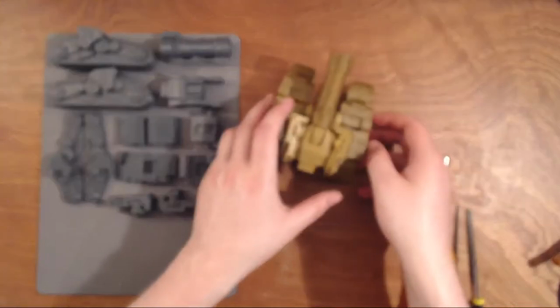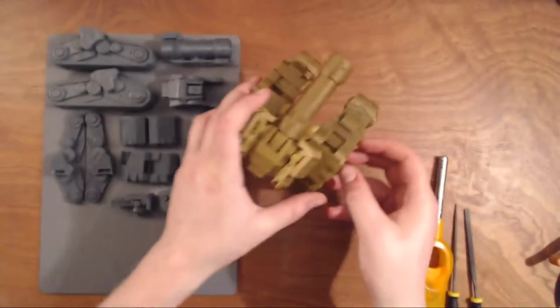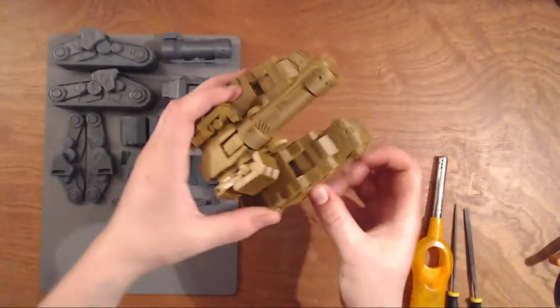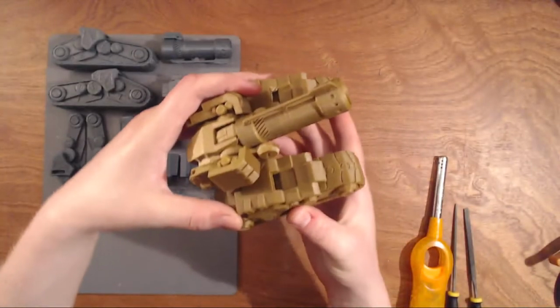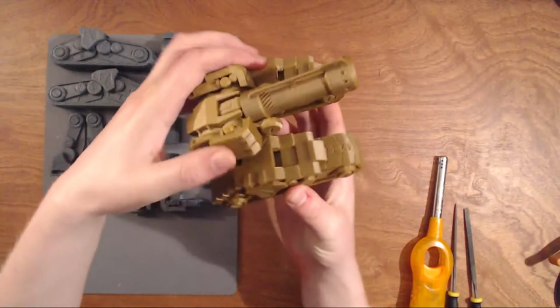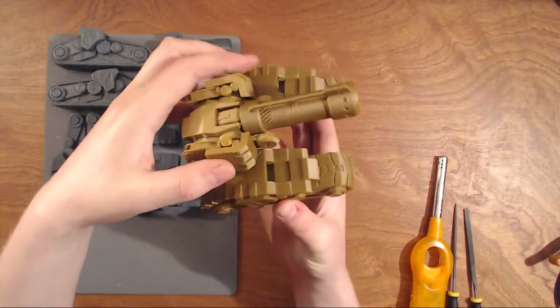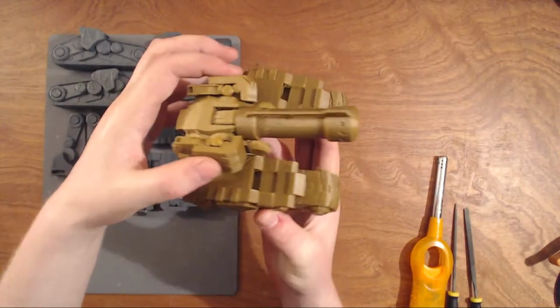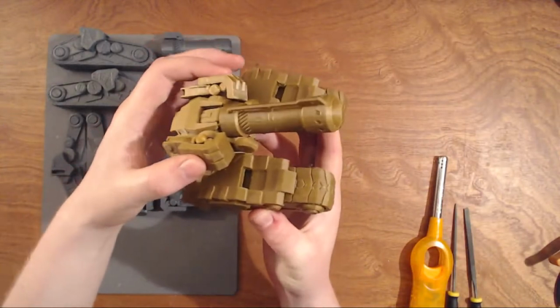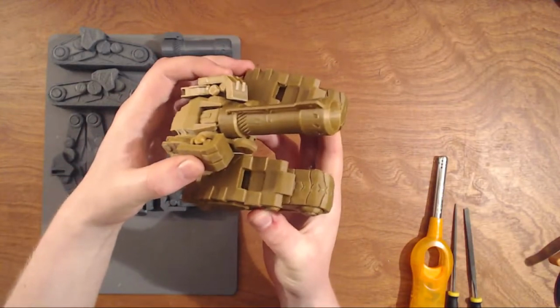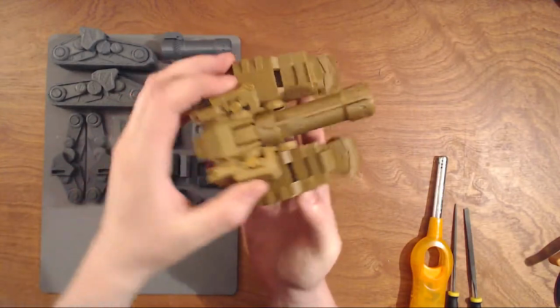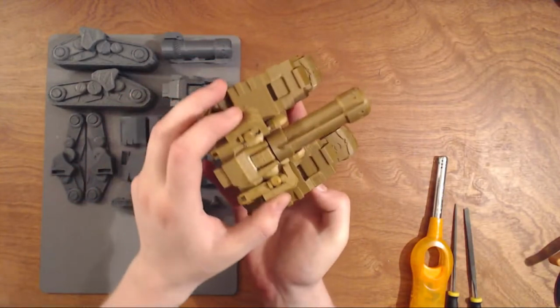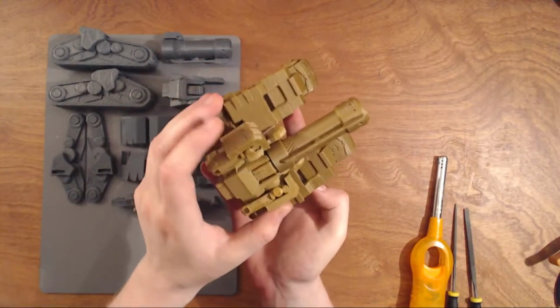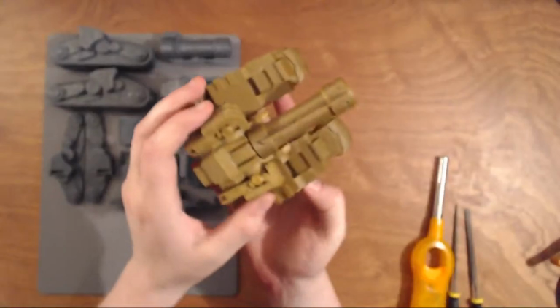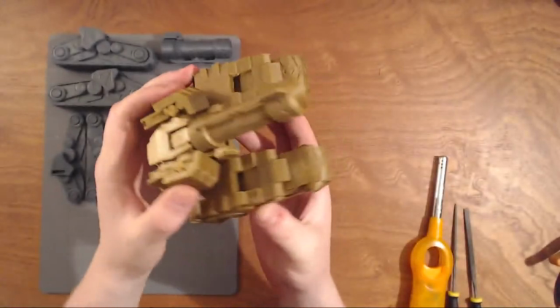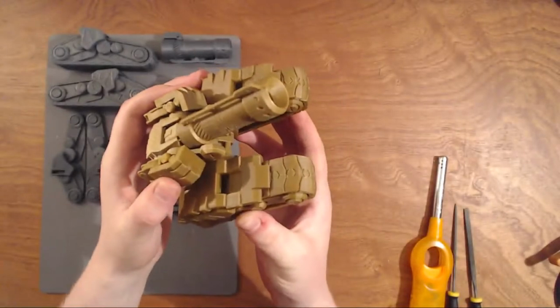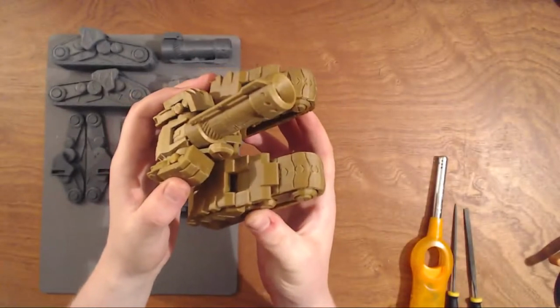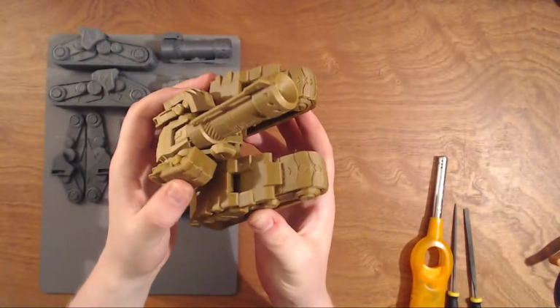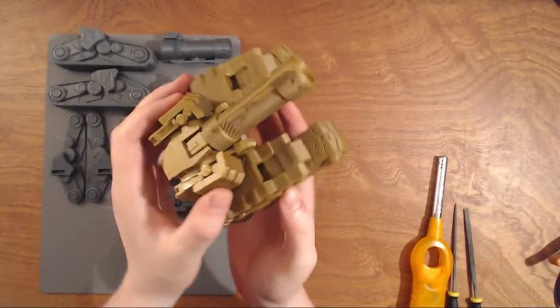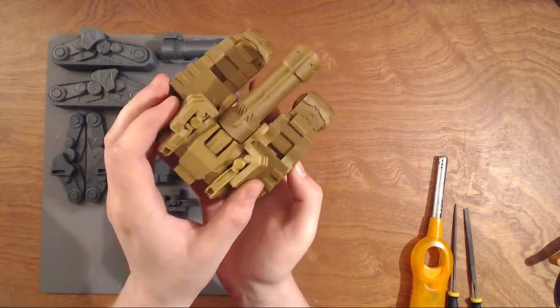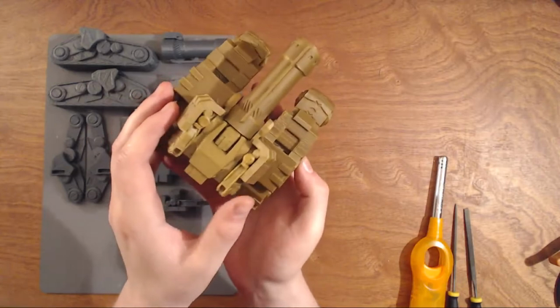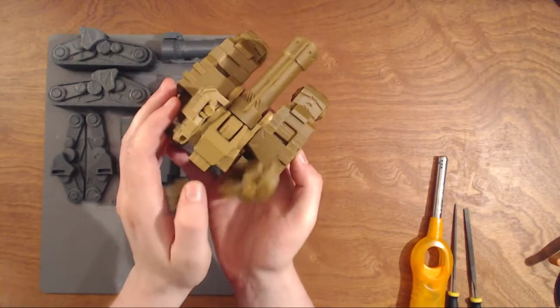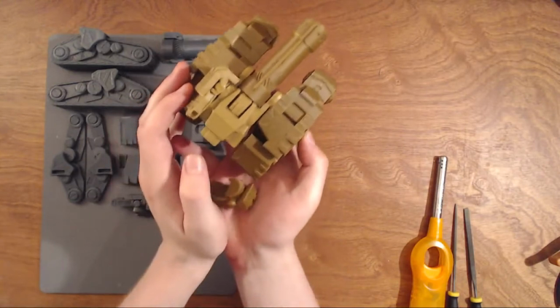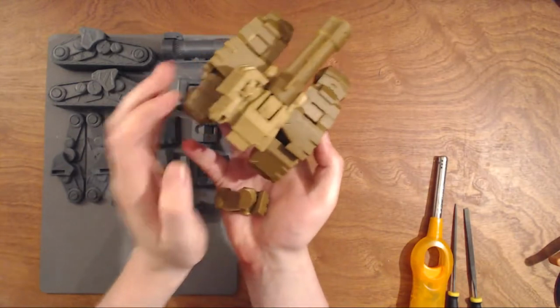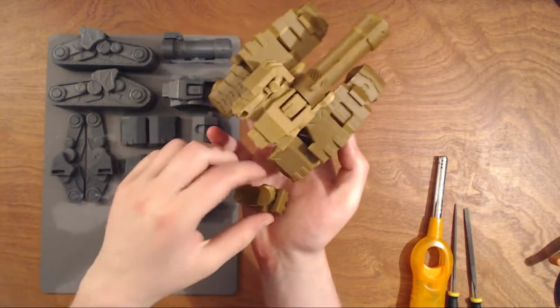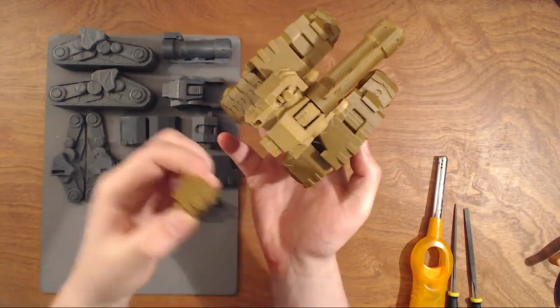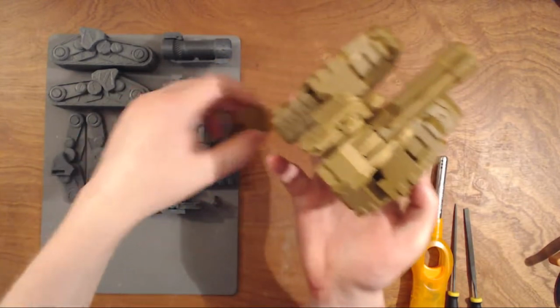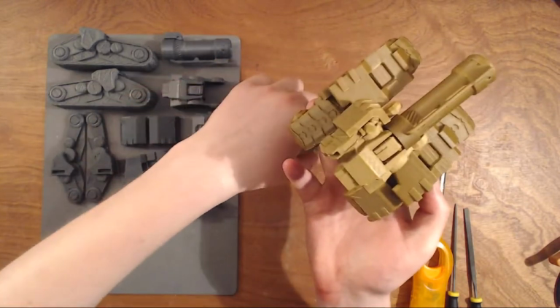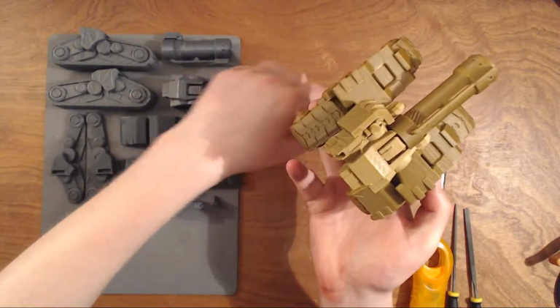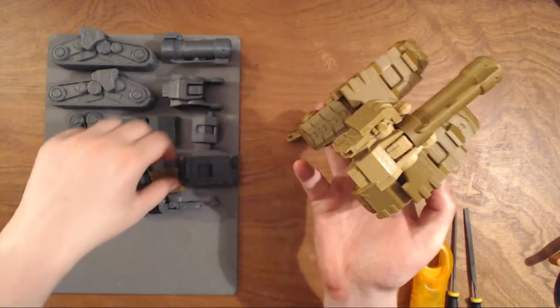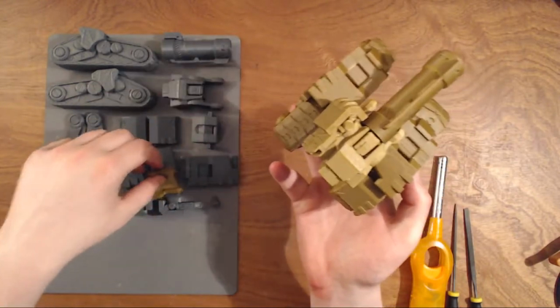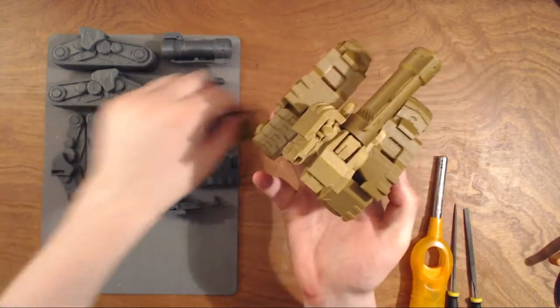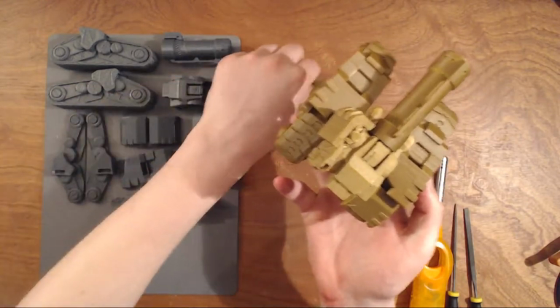Hello, and in this video I'm going to show off my 3D printed Bastion. I did this on my livestream, and there are some loose parts because I want to glue this one together.